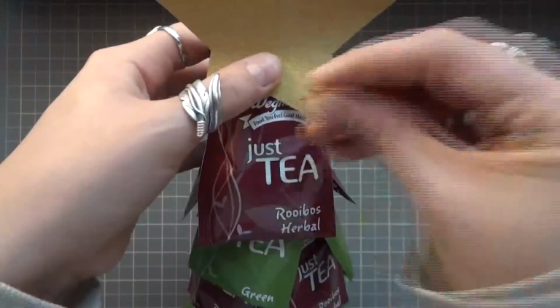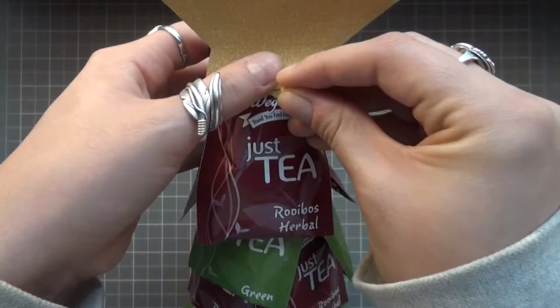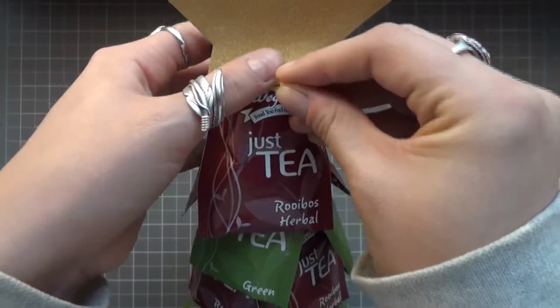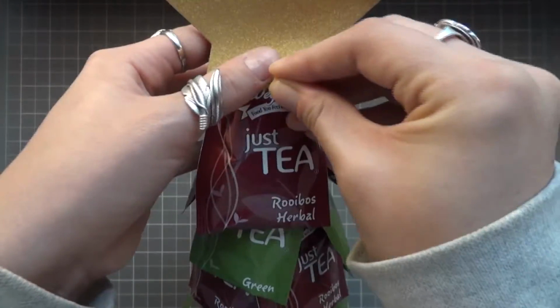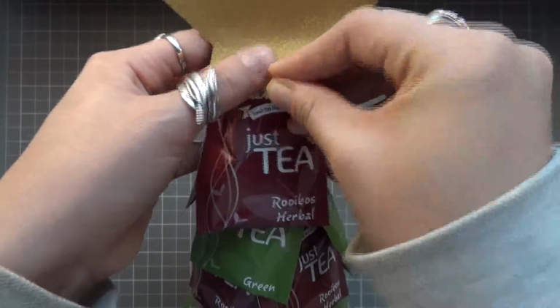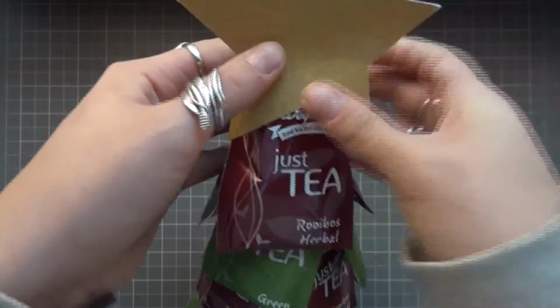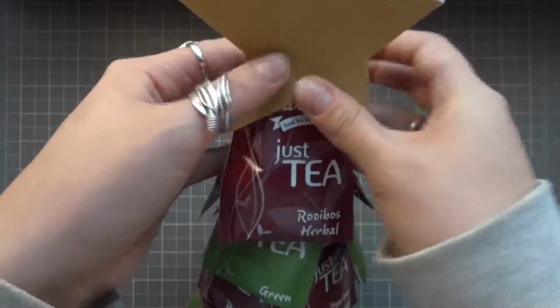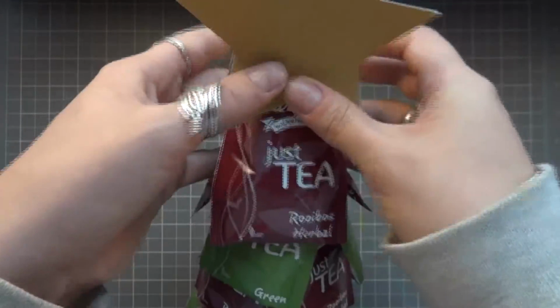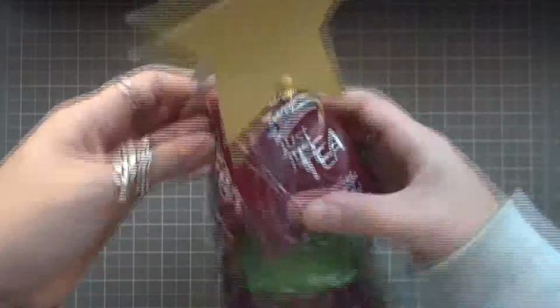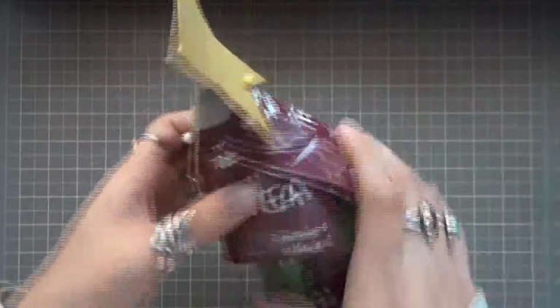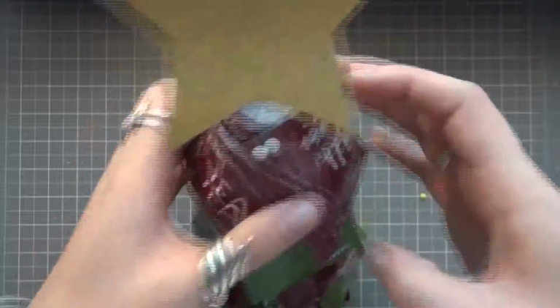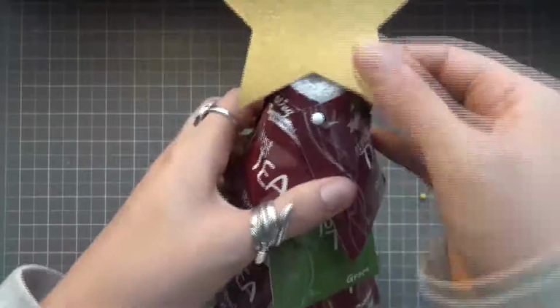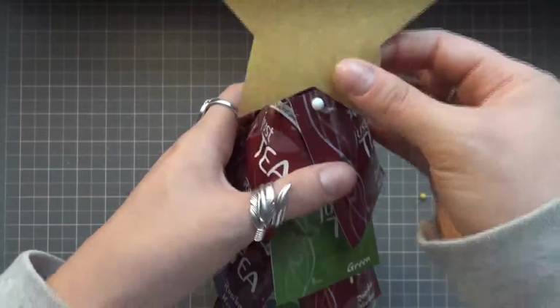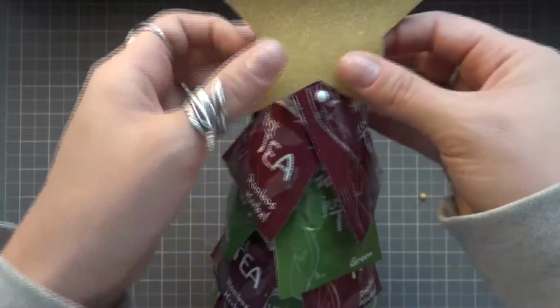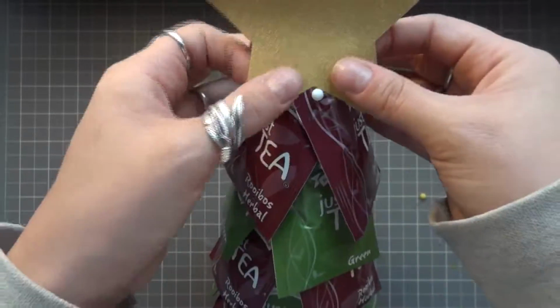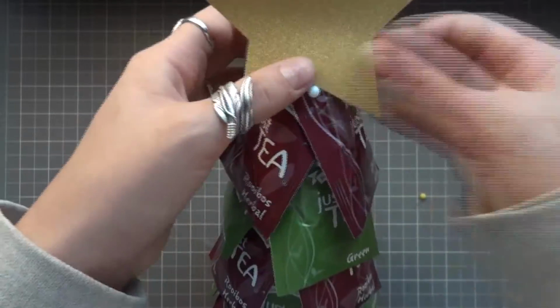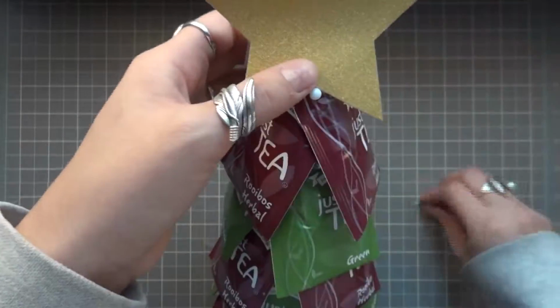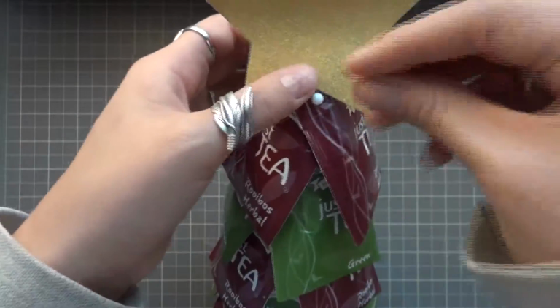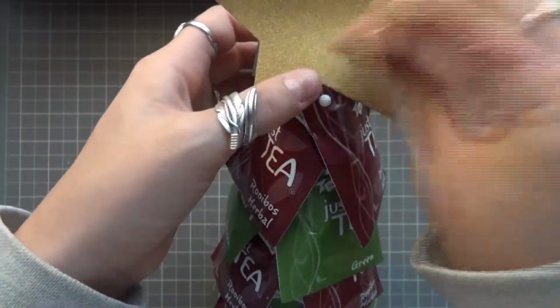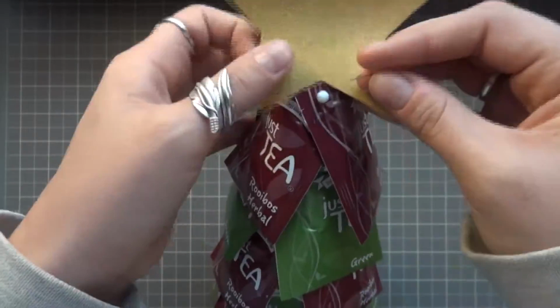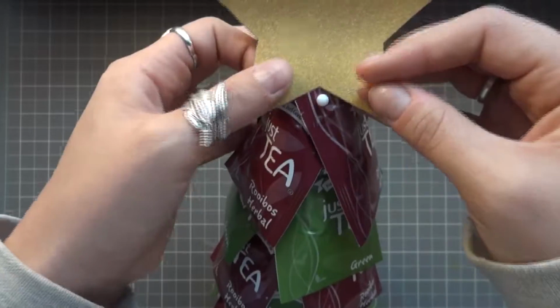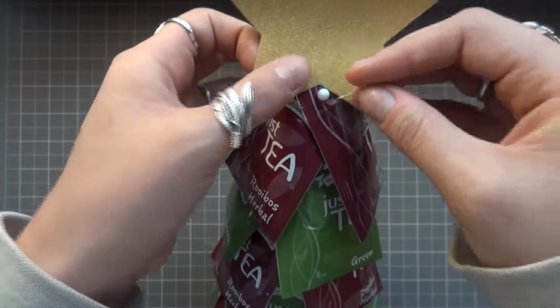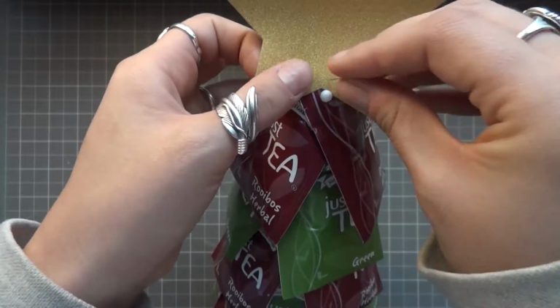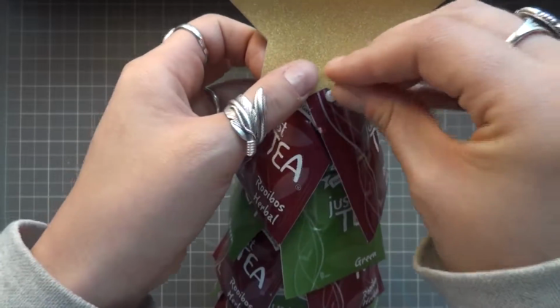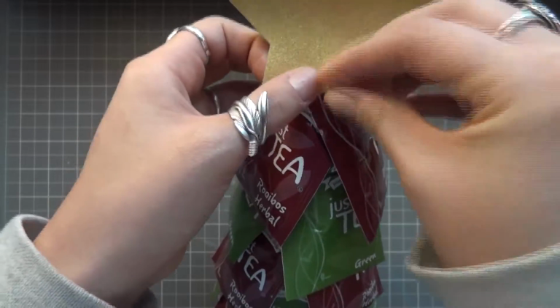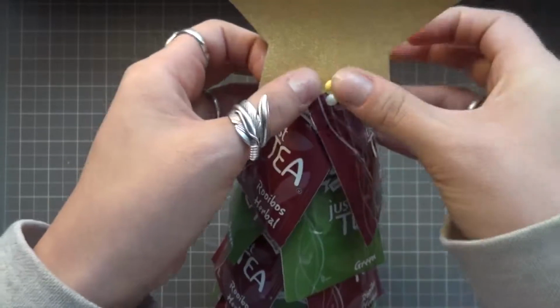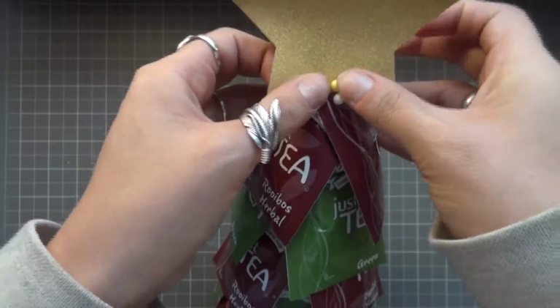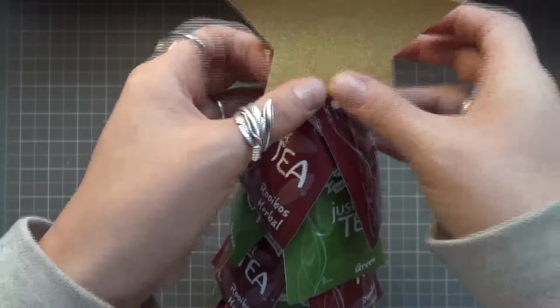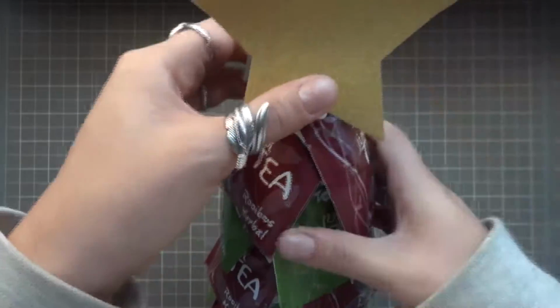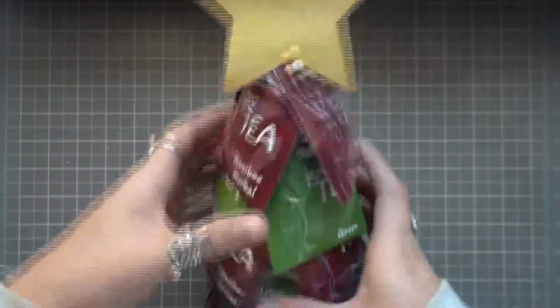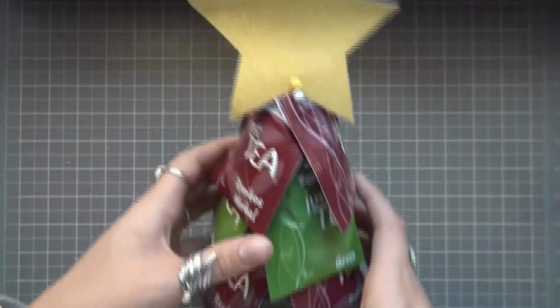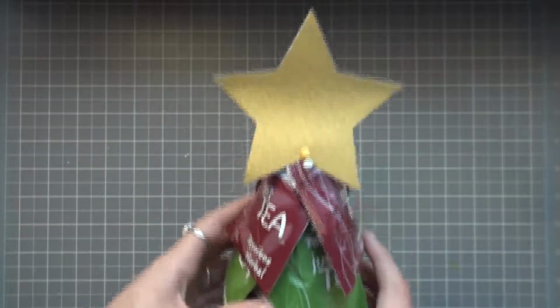I've brought back out my tree and I'm painting the bottom of the star on either side of the top of the tree. And with that, this Christmas tea tree is finished.